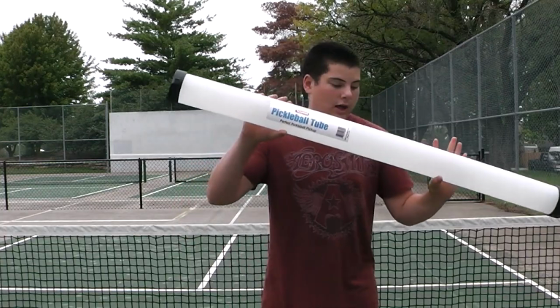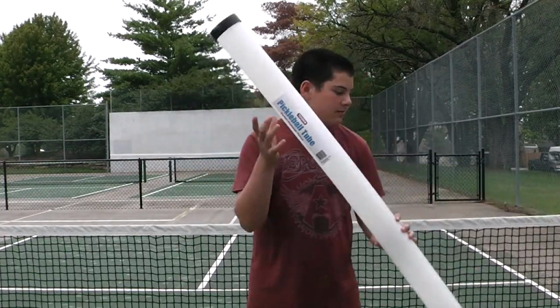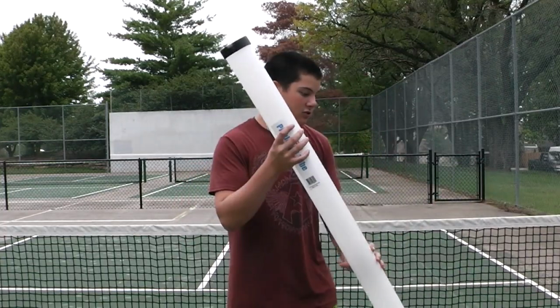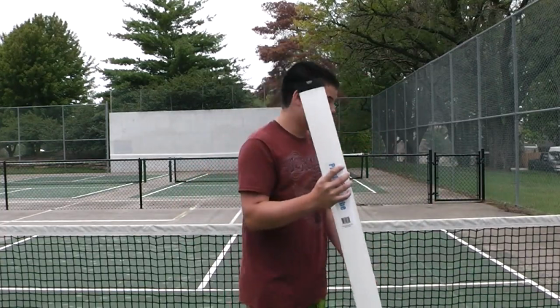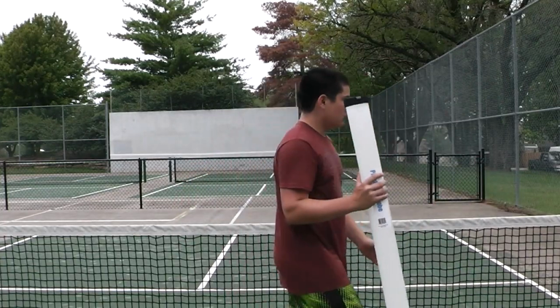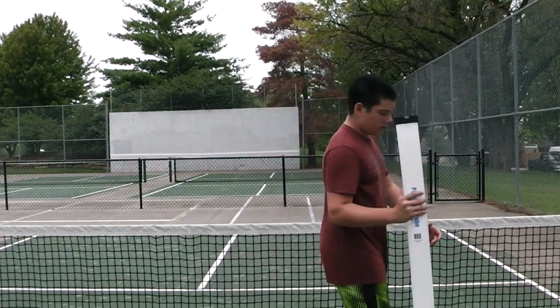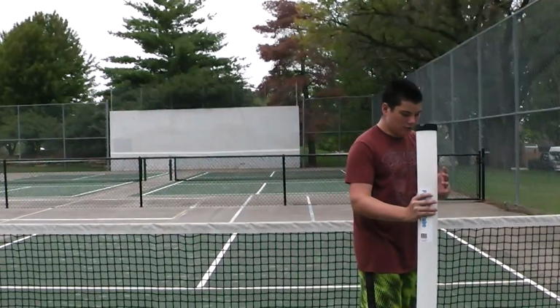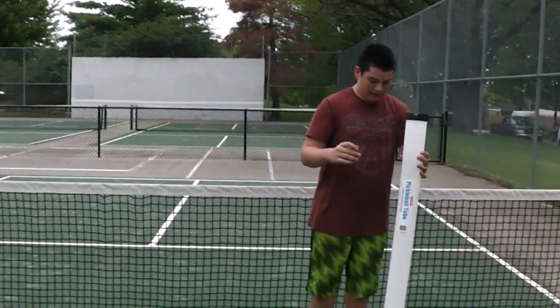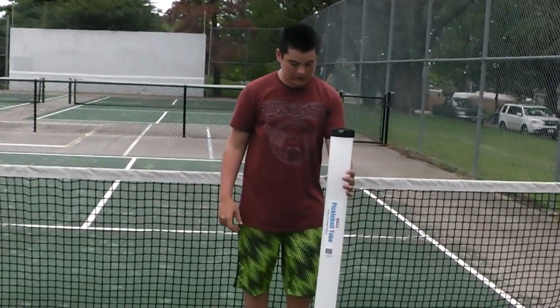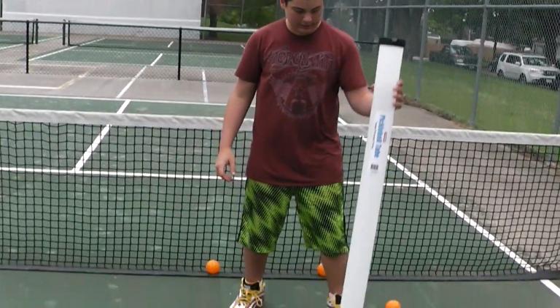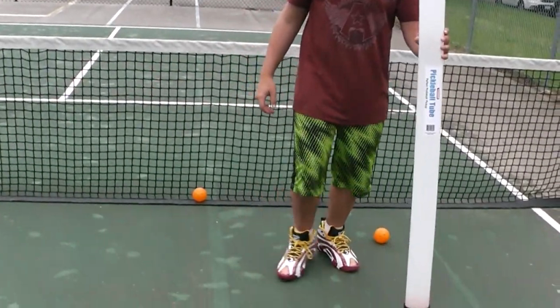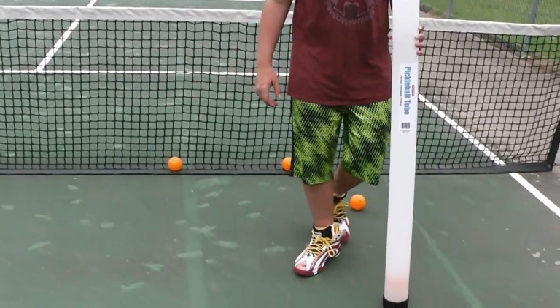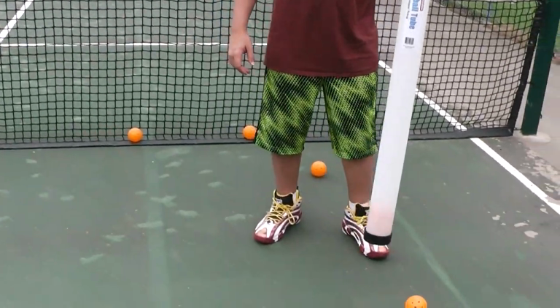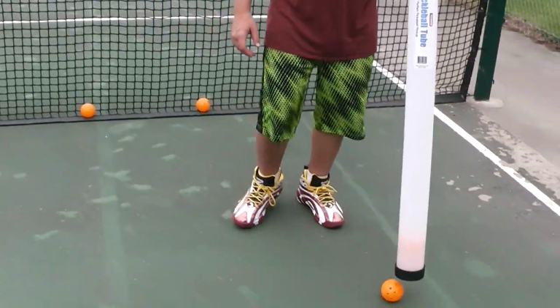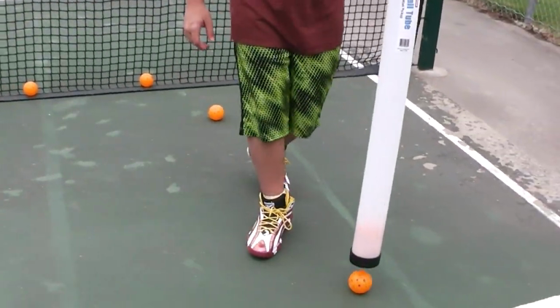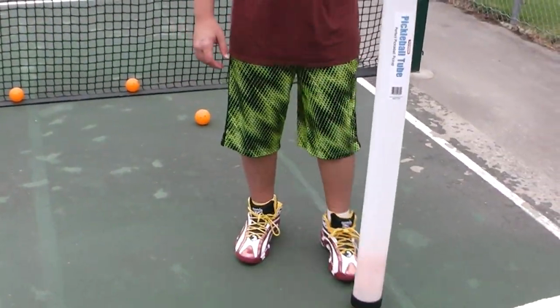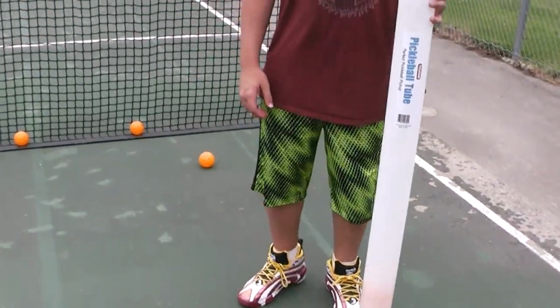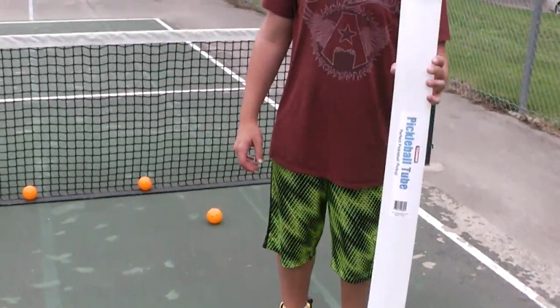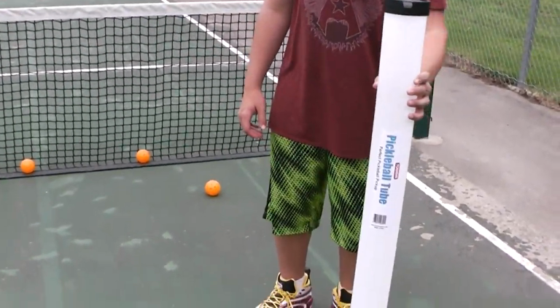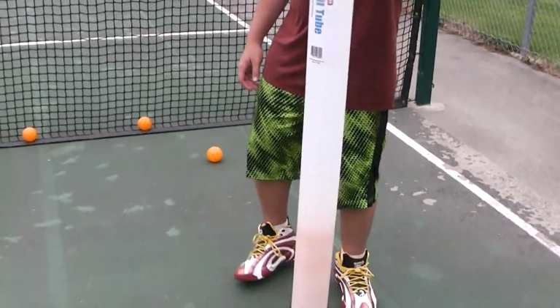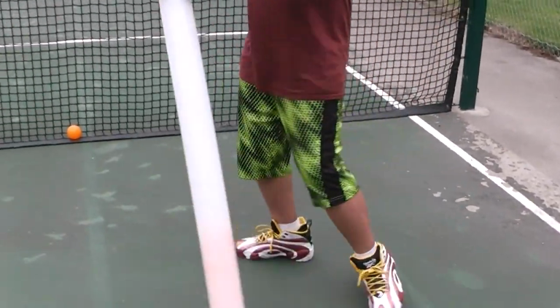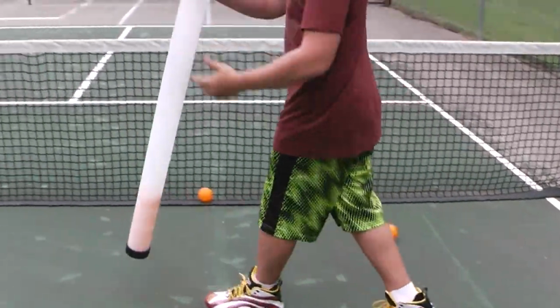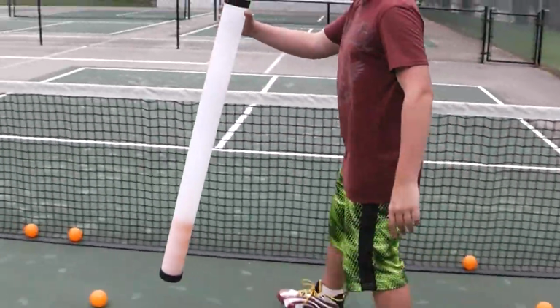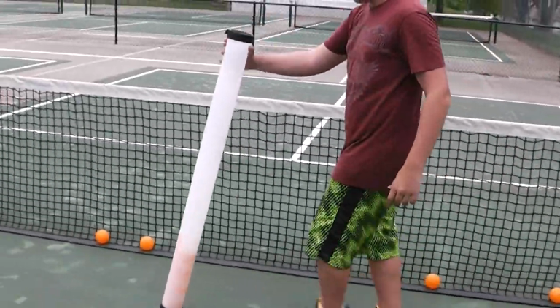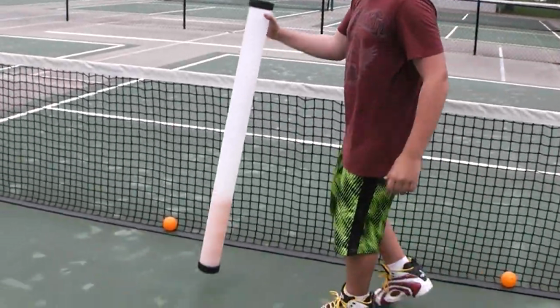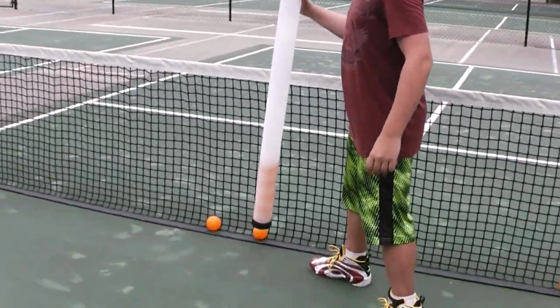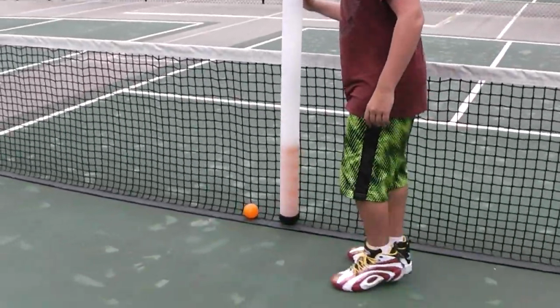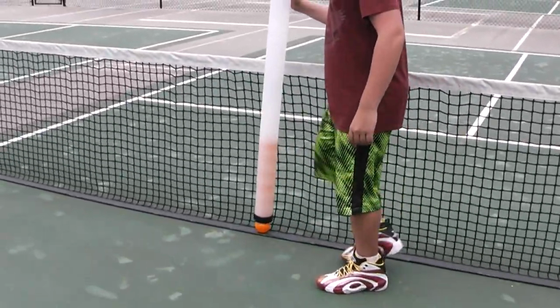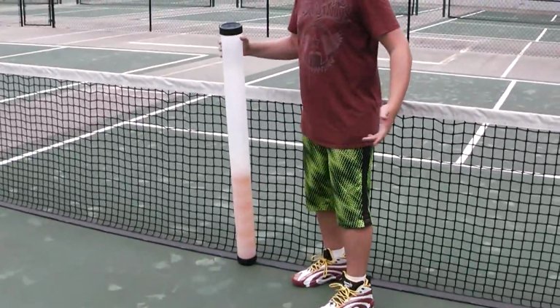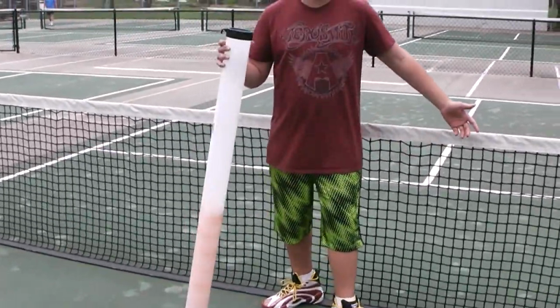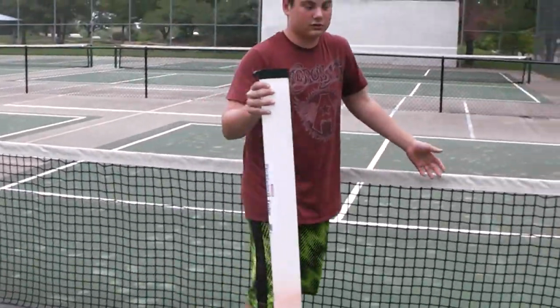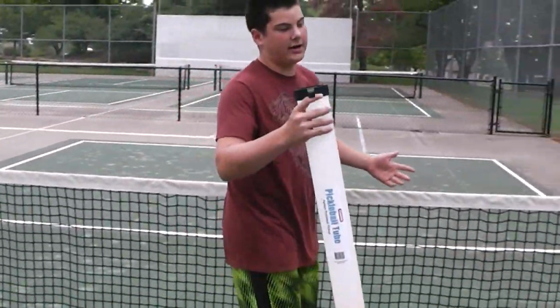The nice thing about this tube is you pick up pickleball balls easily, pretty quickly, without having to bend over at all. You just go up and down. Simple. And you can get up to 16 balls. It's really nice.